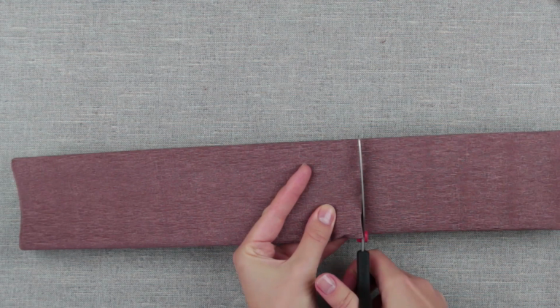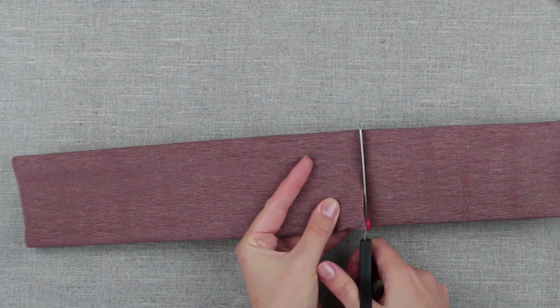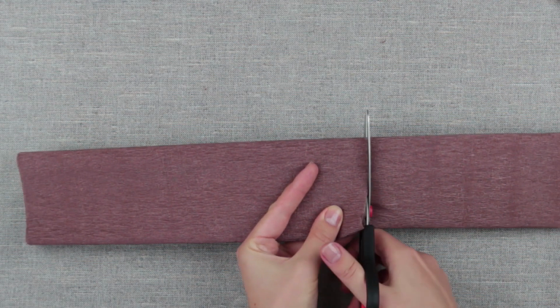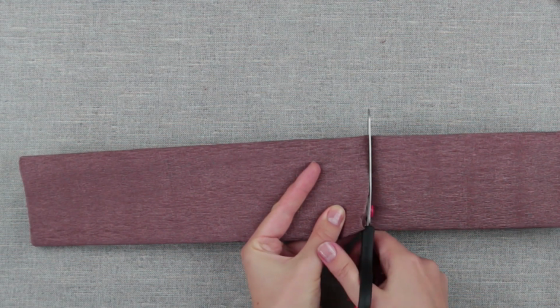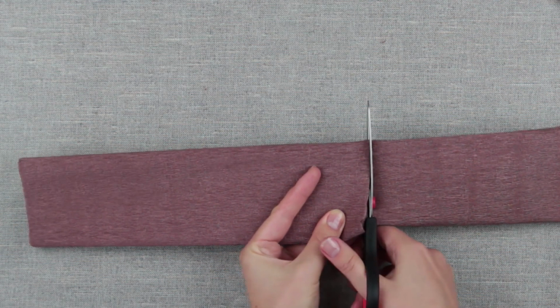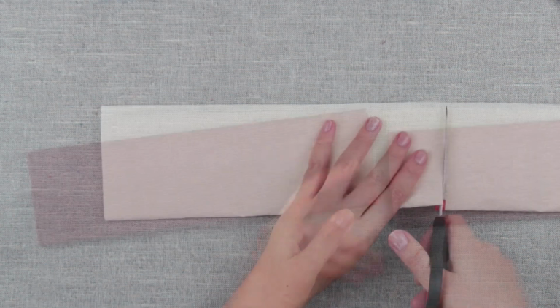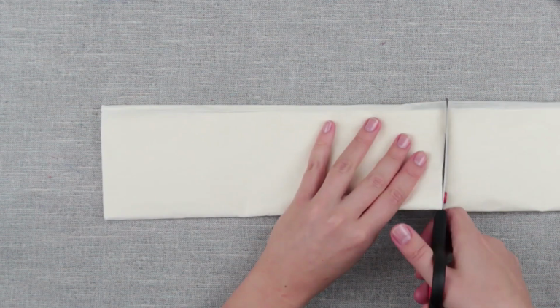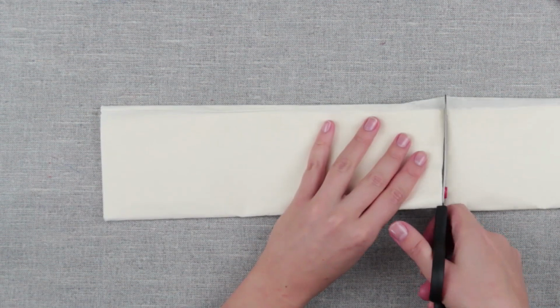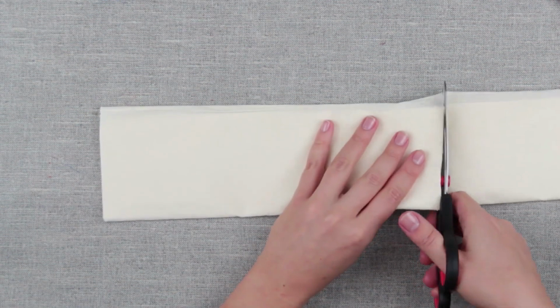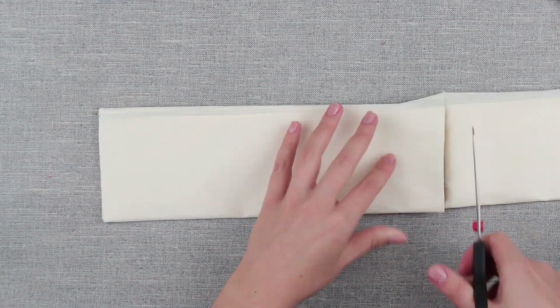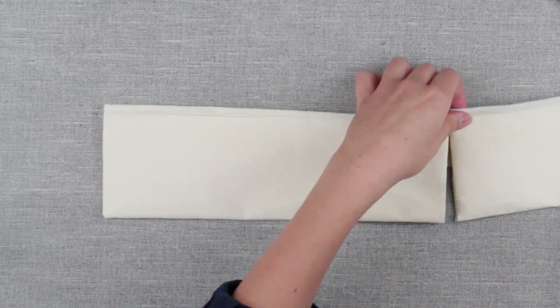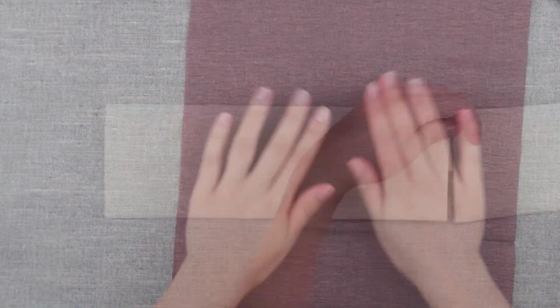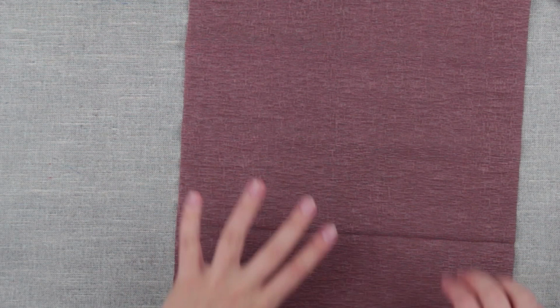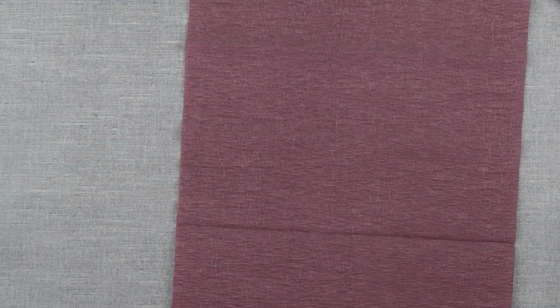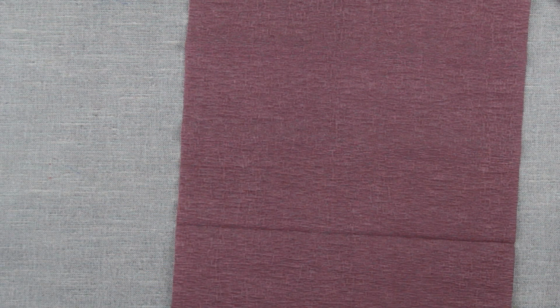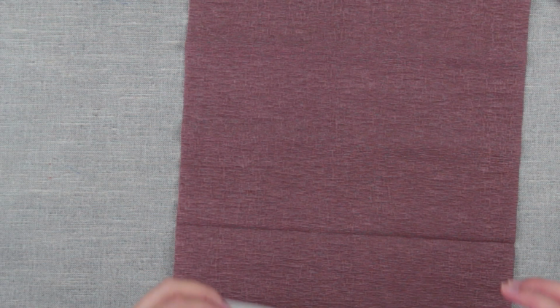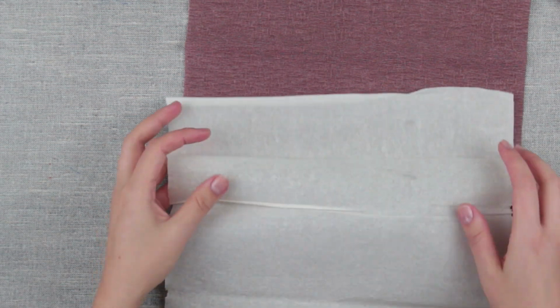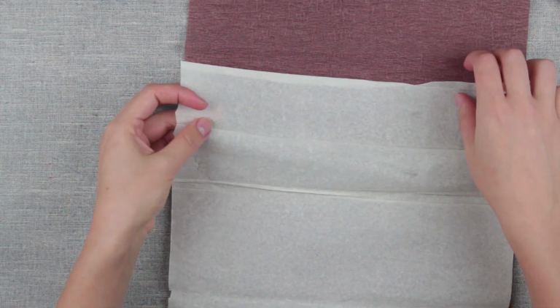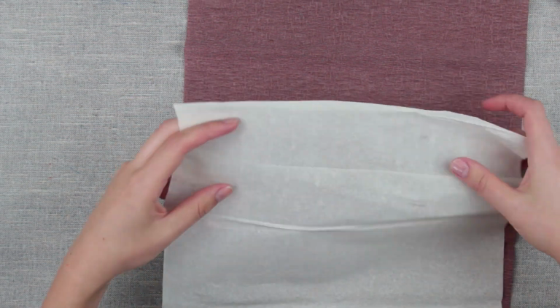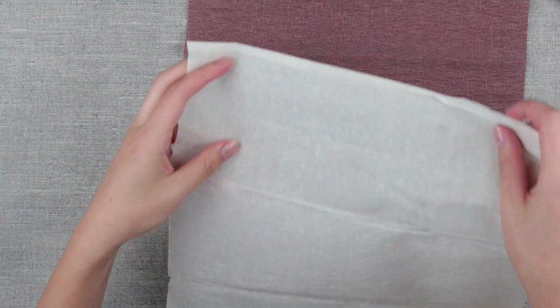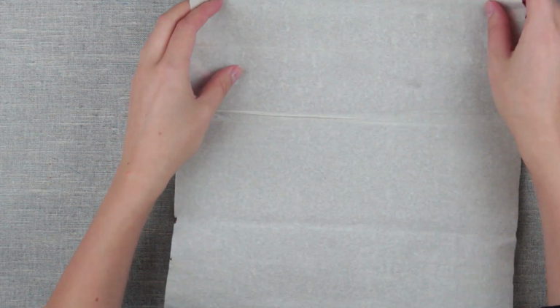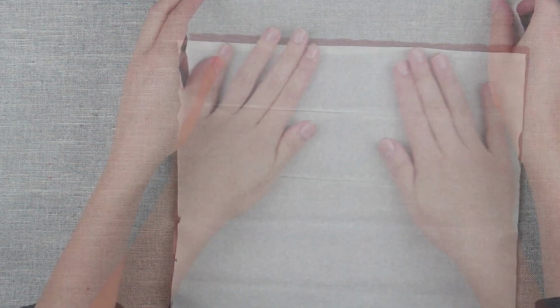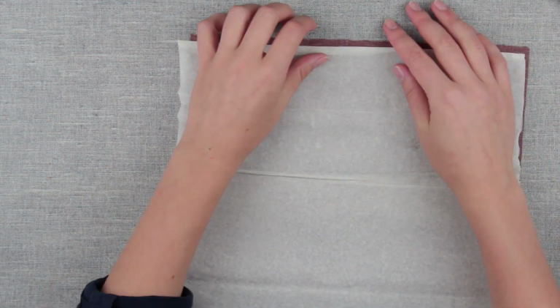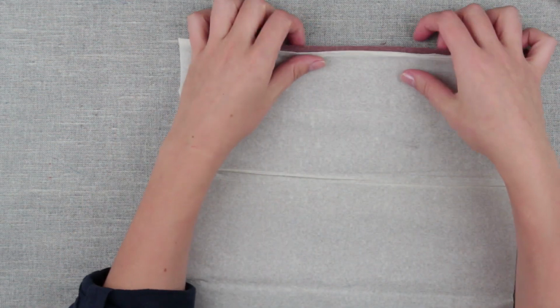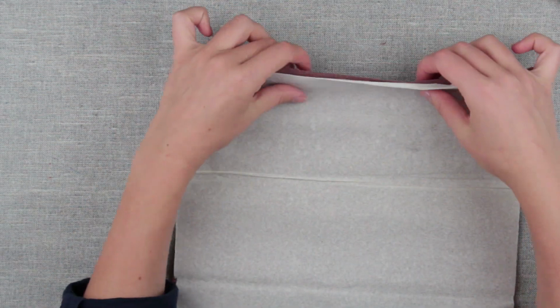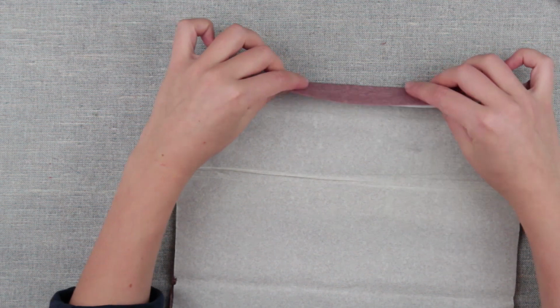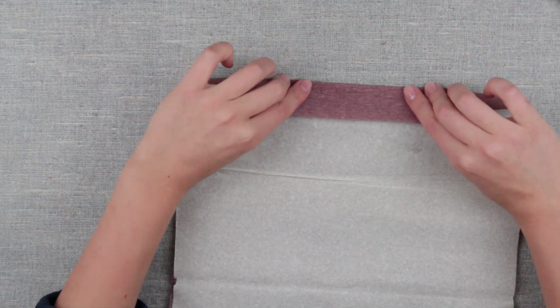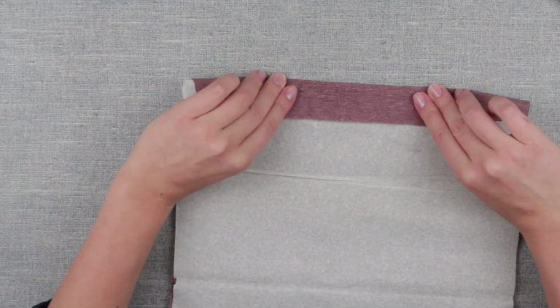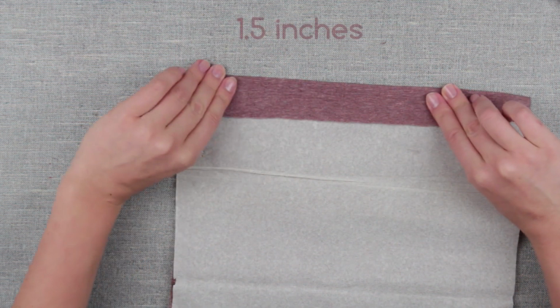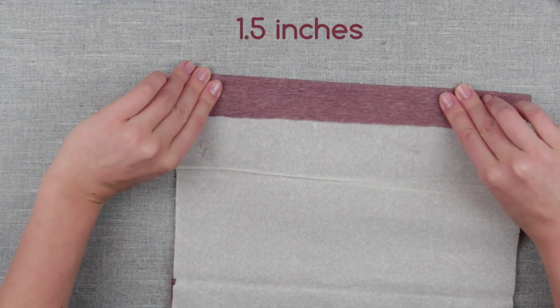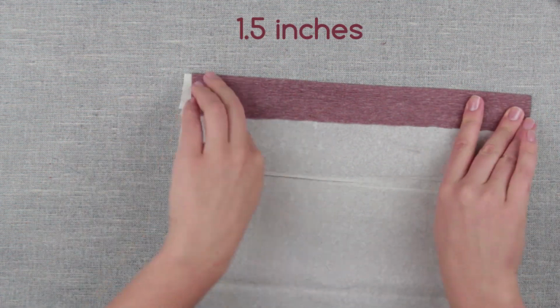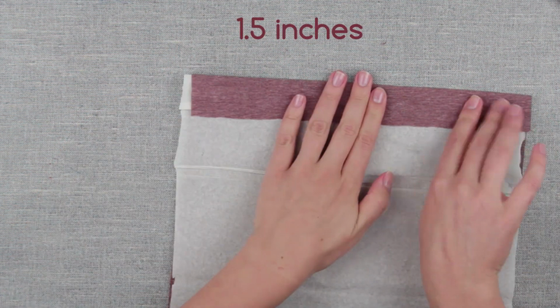Cut out each paper and fold it in half. Join two contrasting color sheets. Fold accordion style — the pleat width is about one and a half inches.